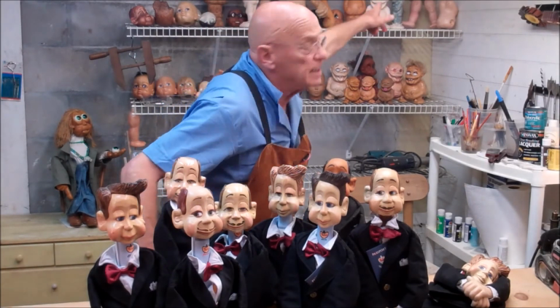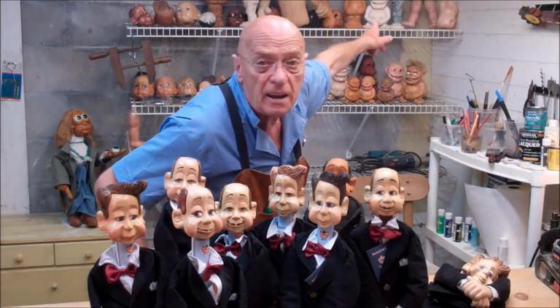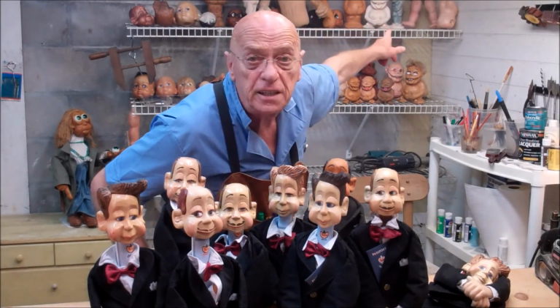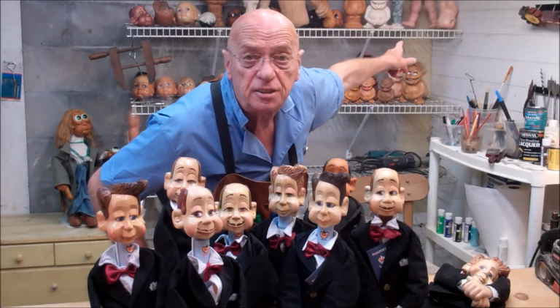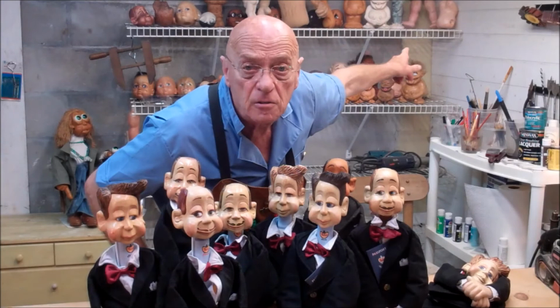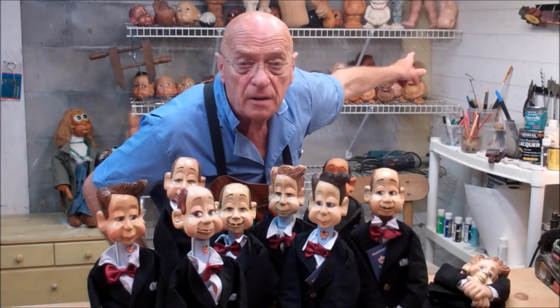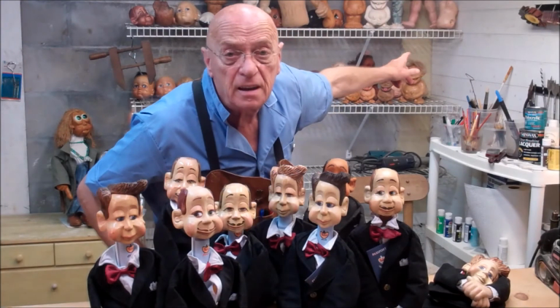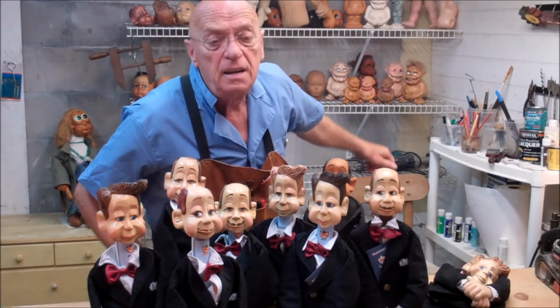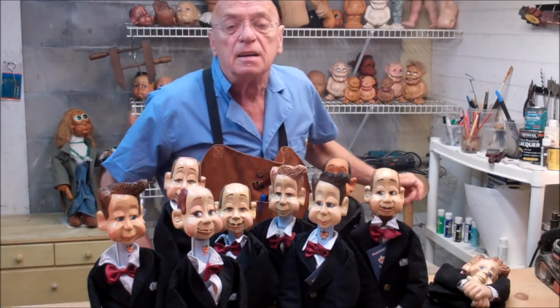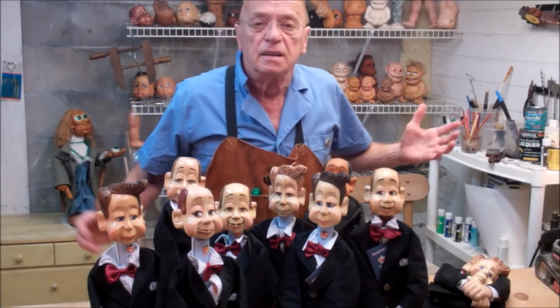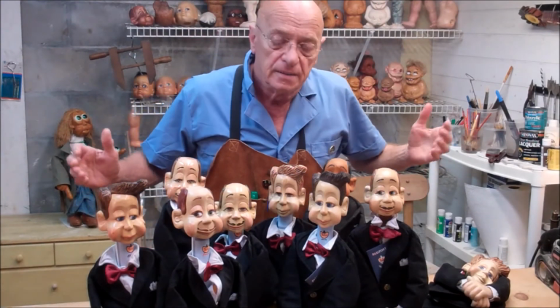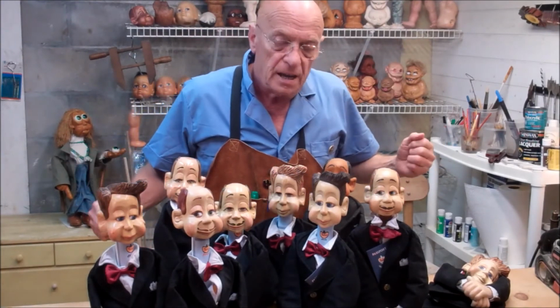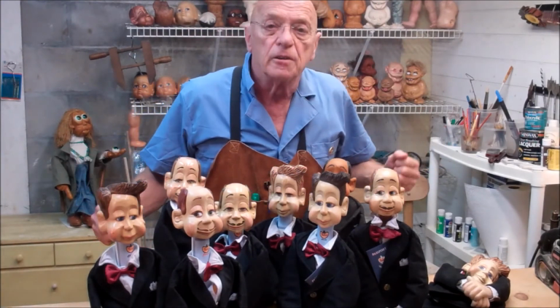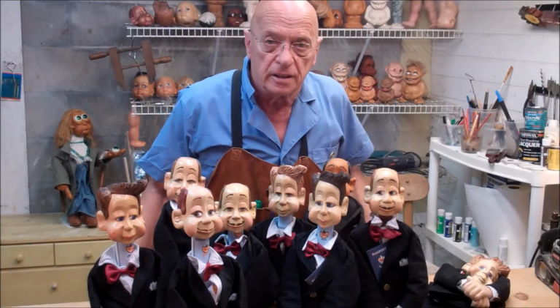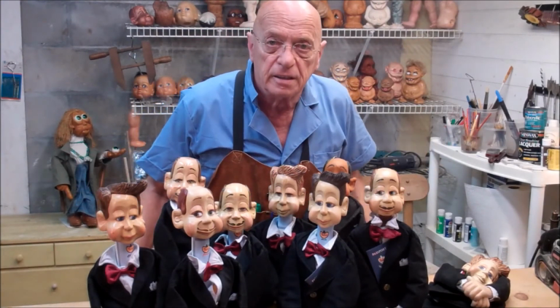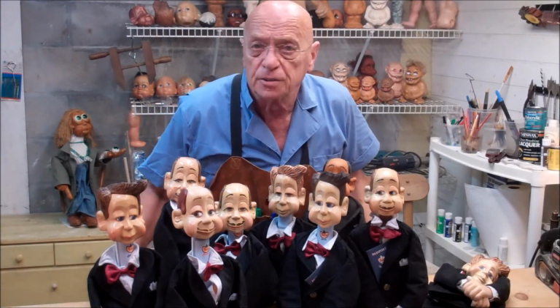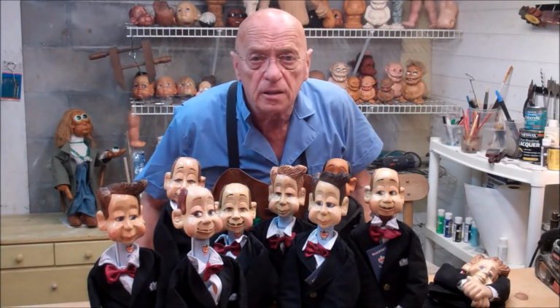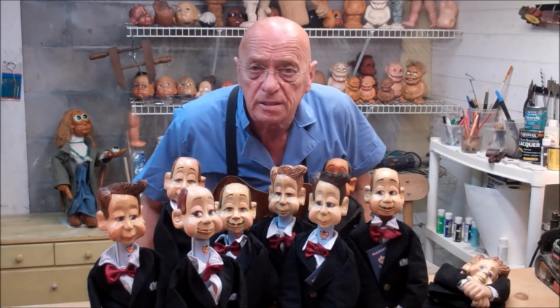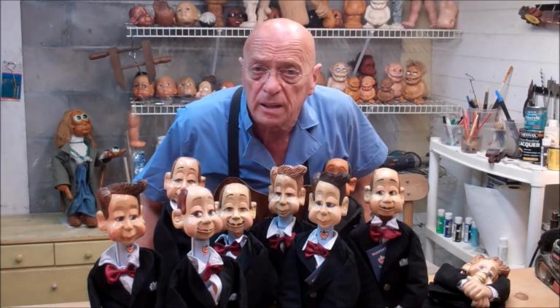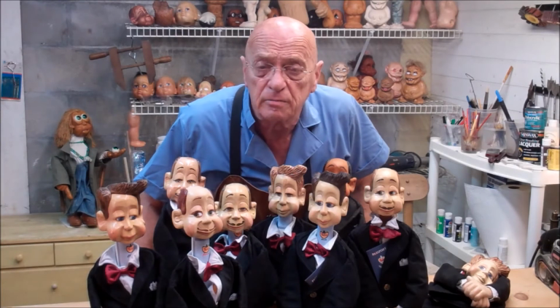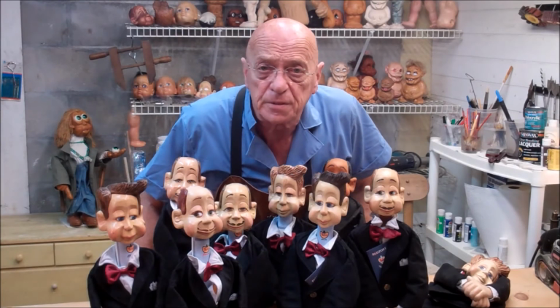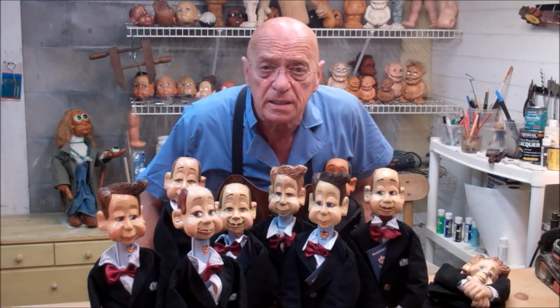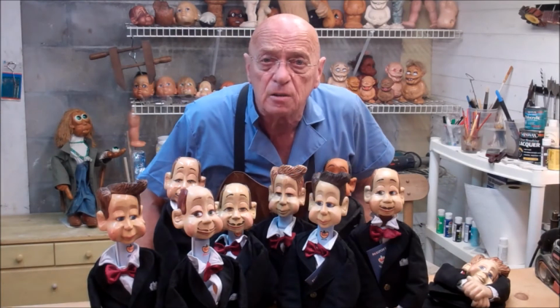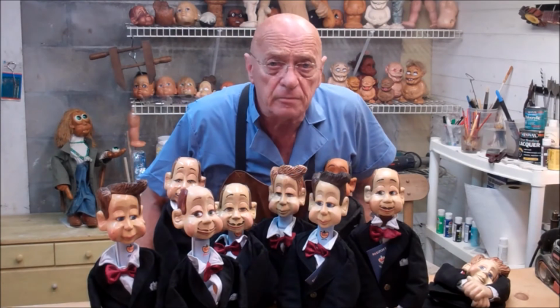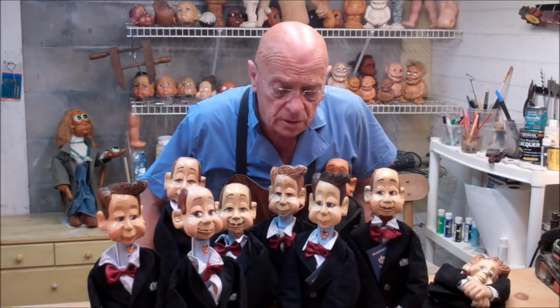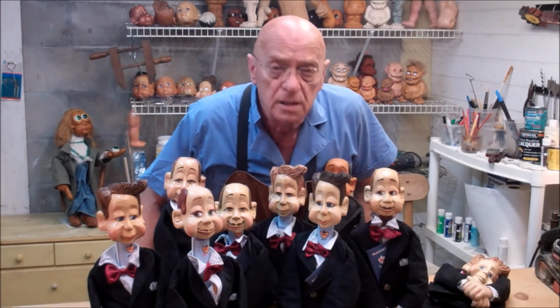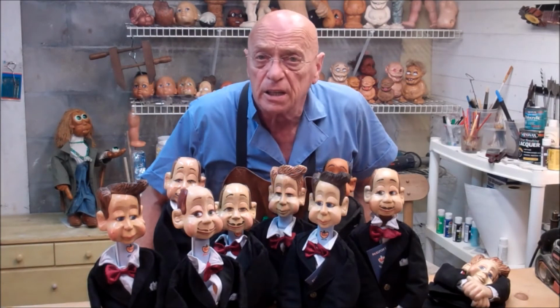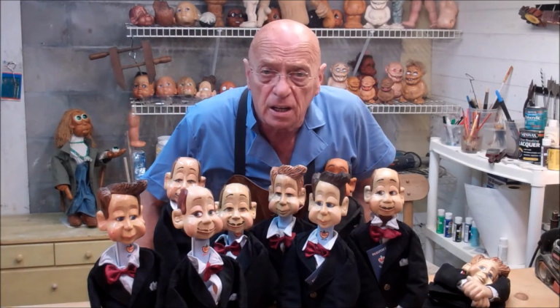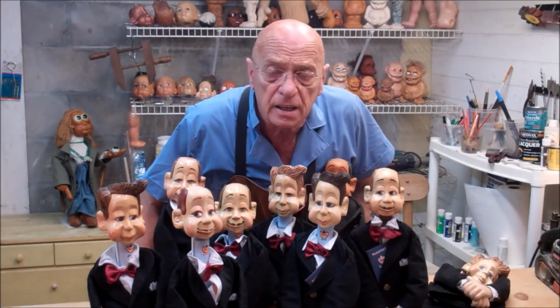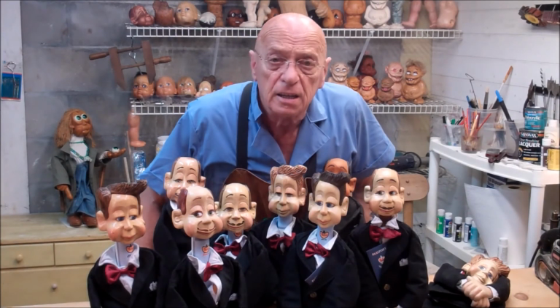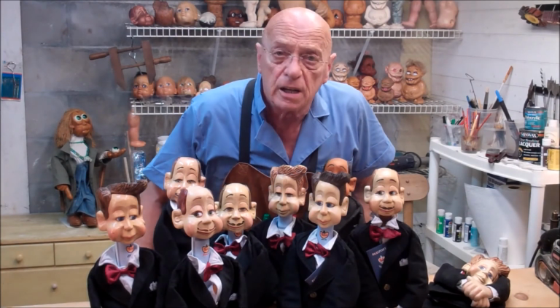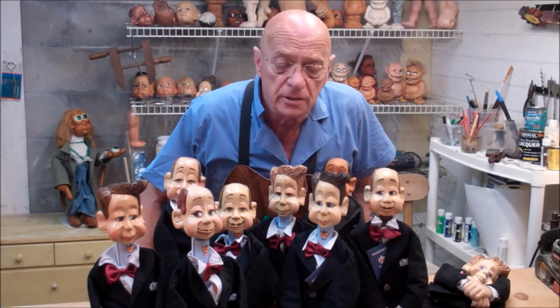There is a half-finished Snoopy up there. I'm working on it. So tune in once in a while to my website and see what I'm up to, what I'm carving and what I'm doing.